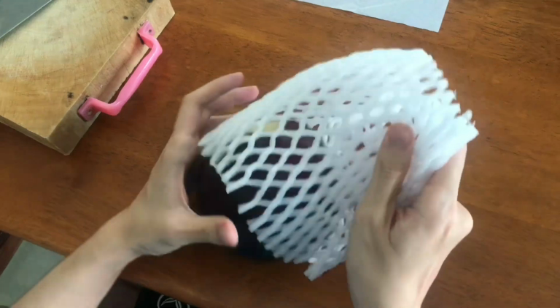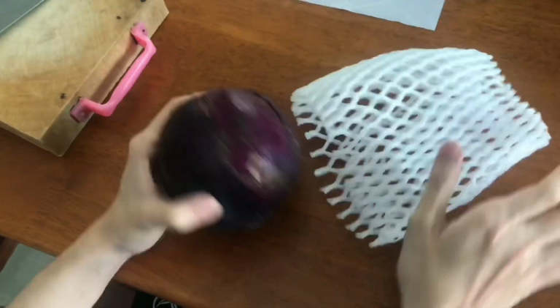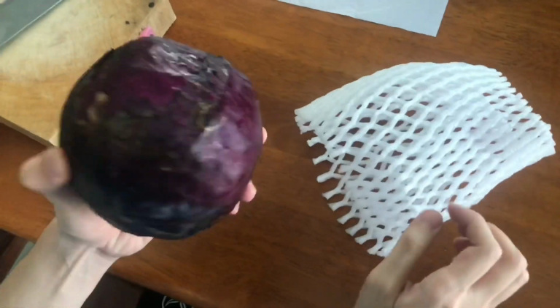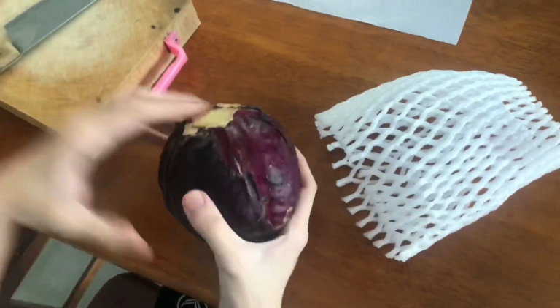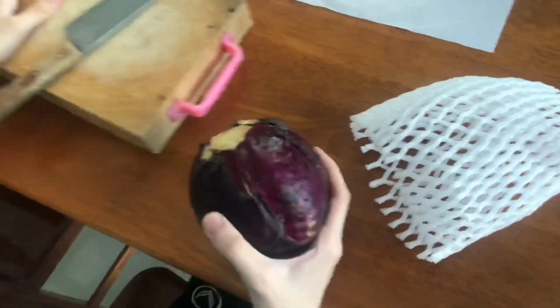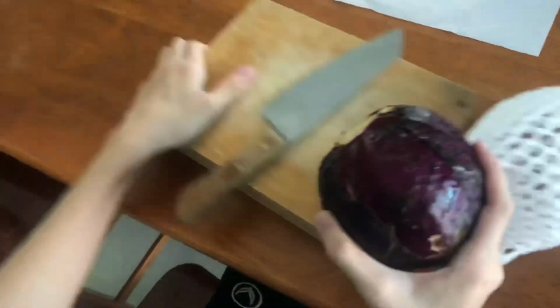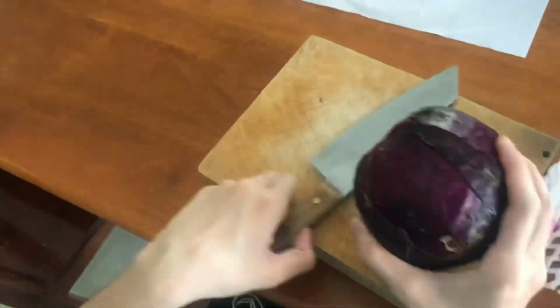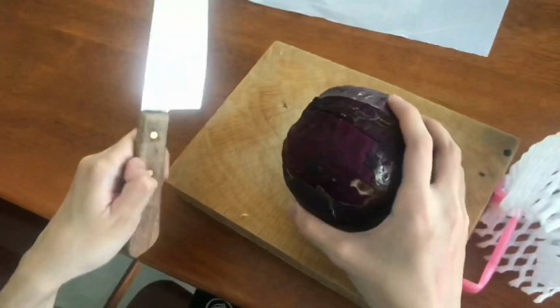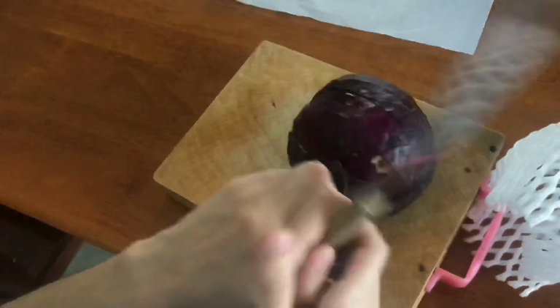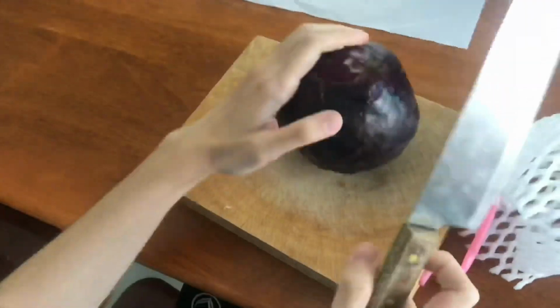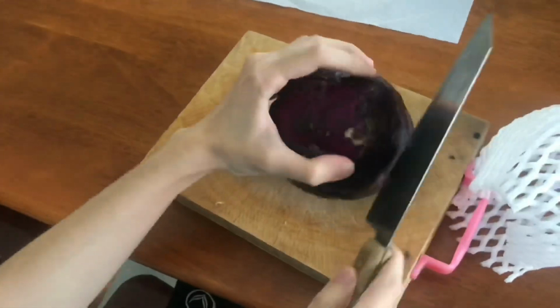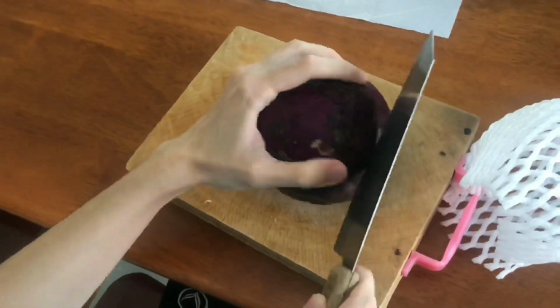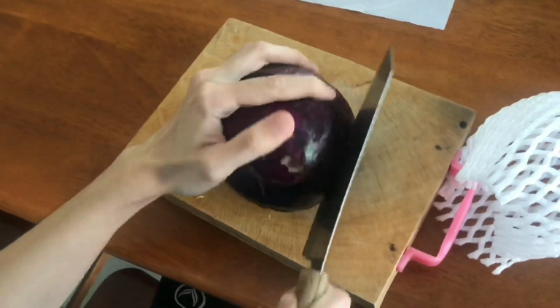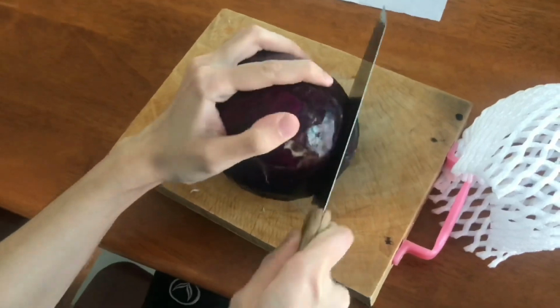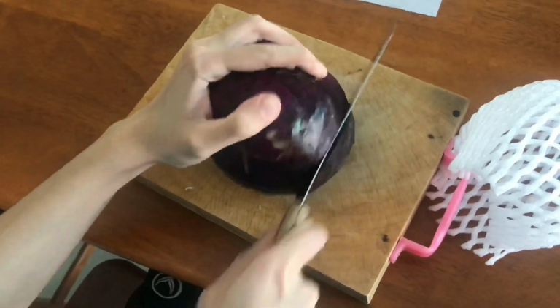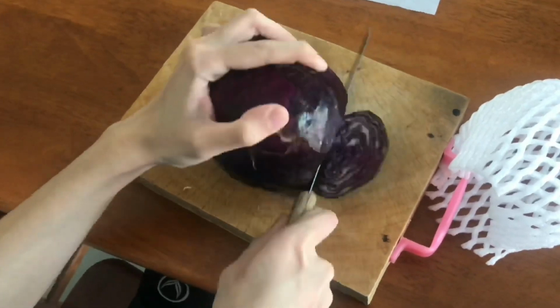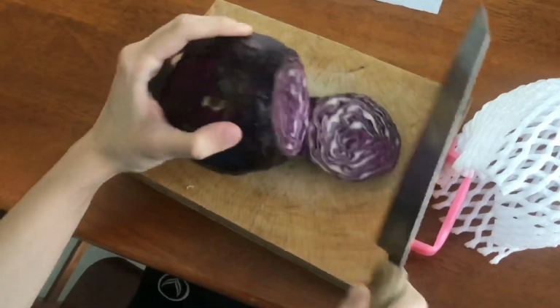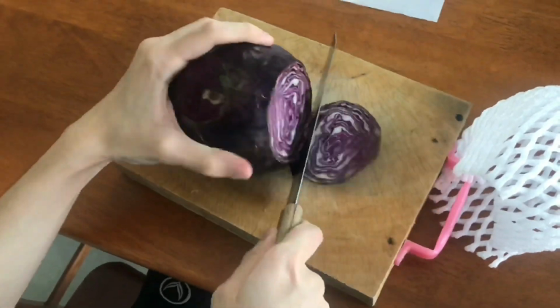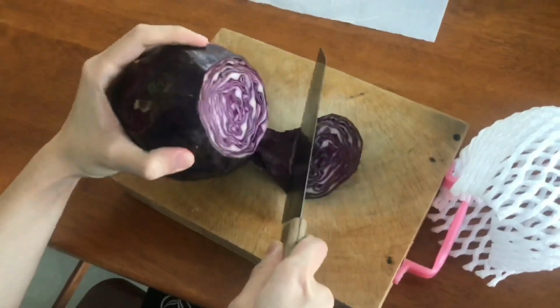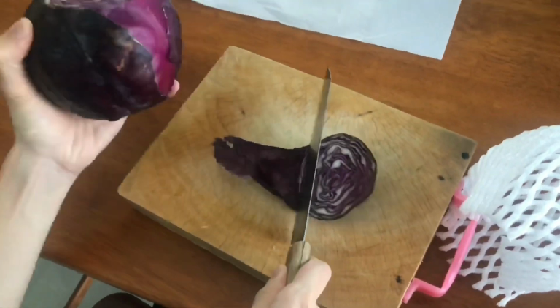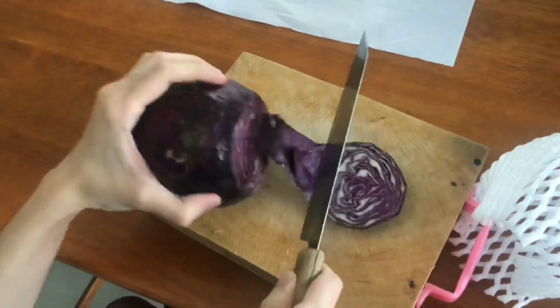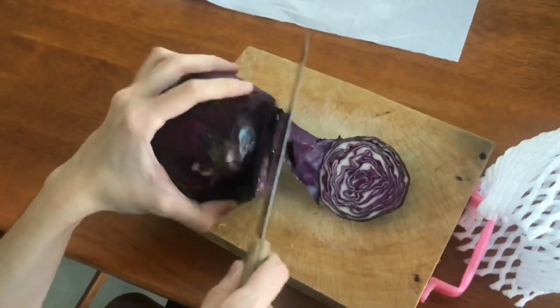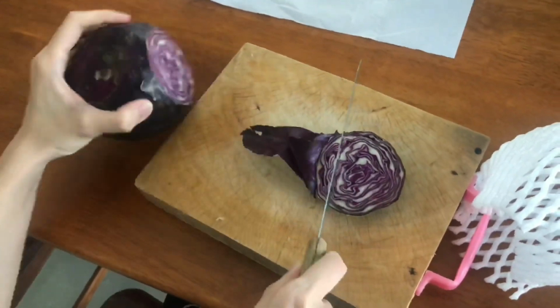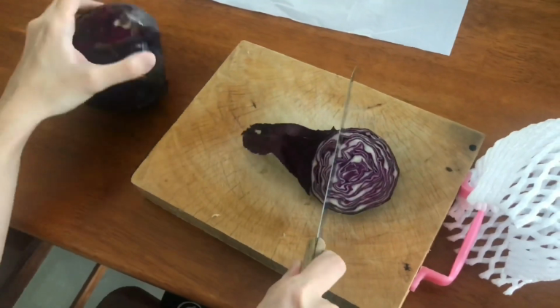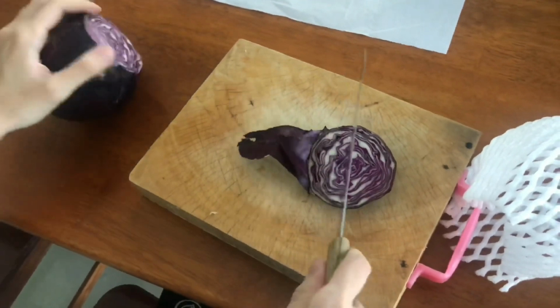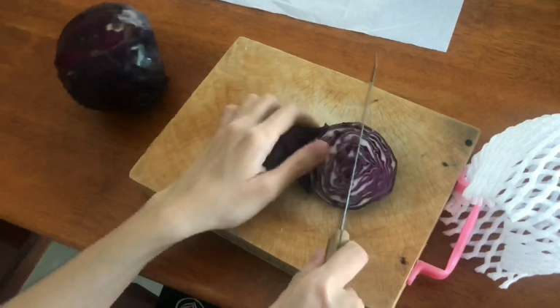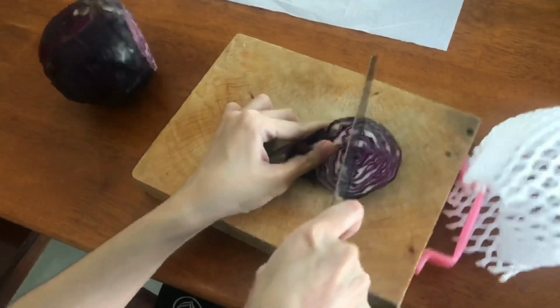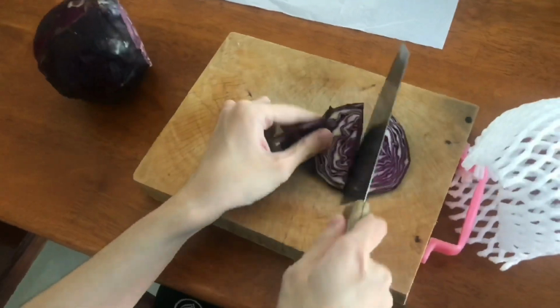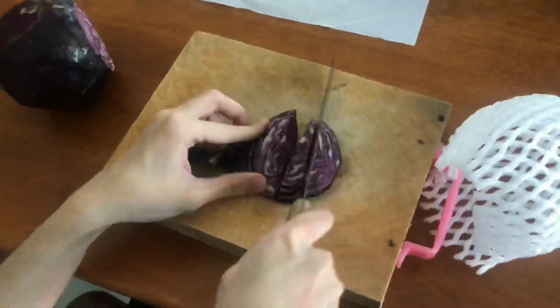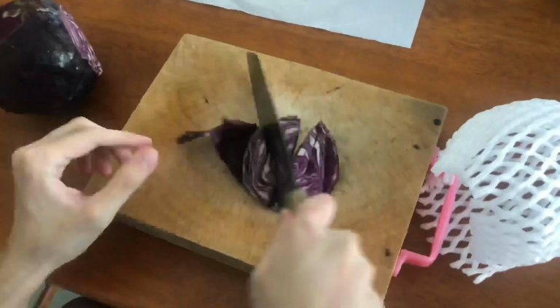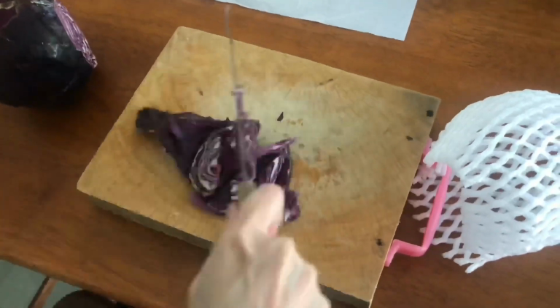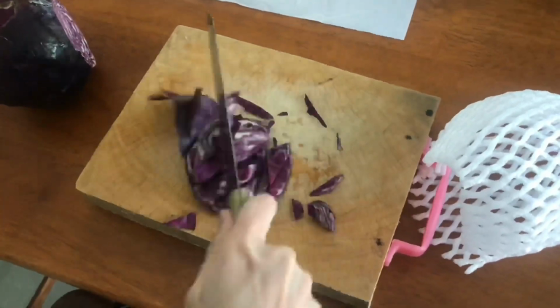Do chemistry with cabbage. To do this experiment, we need a cabbage and we have to slice some piece of it off and then chop it into little pieces.